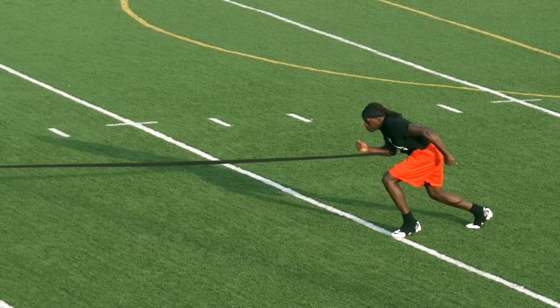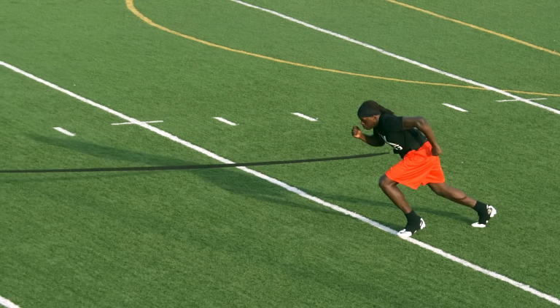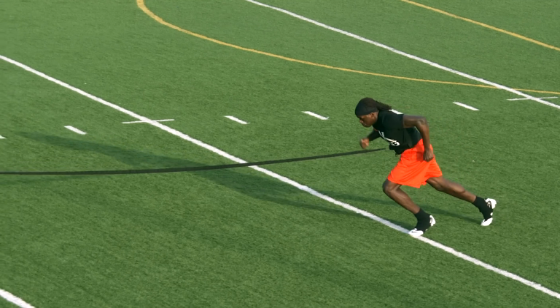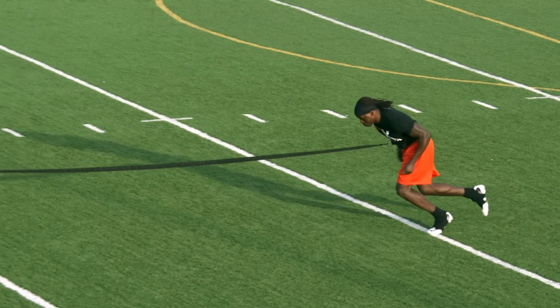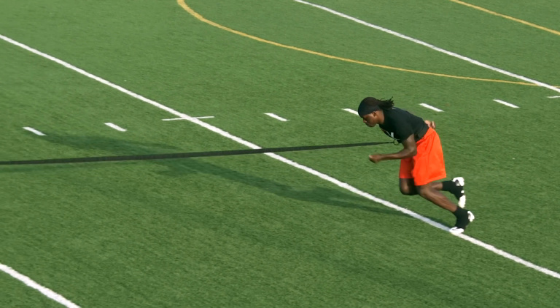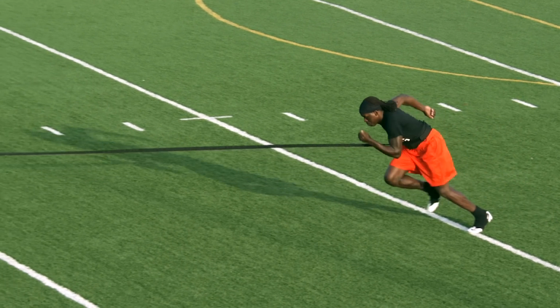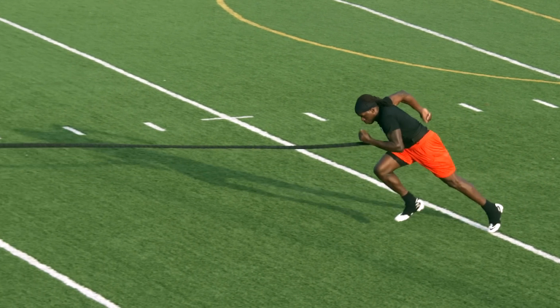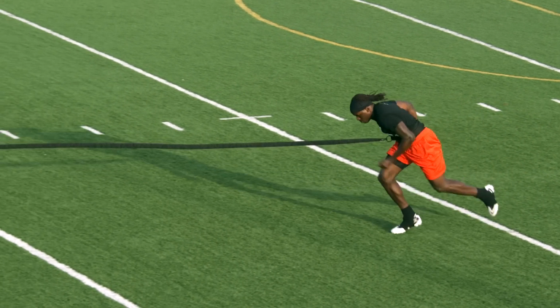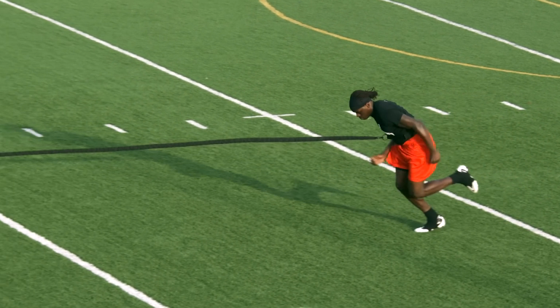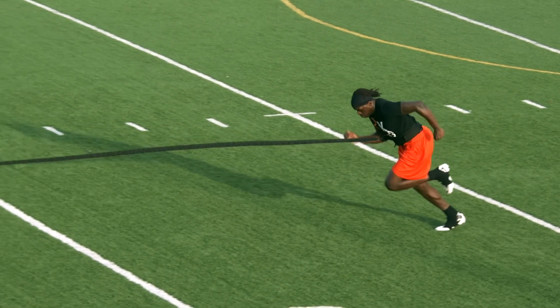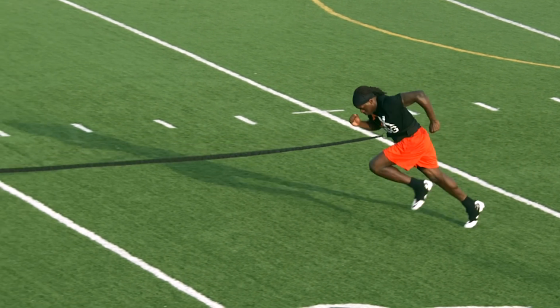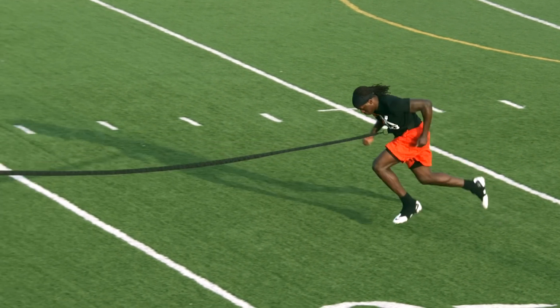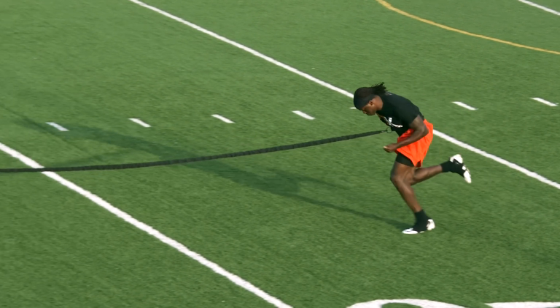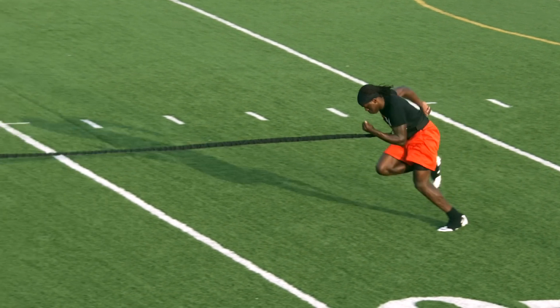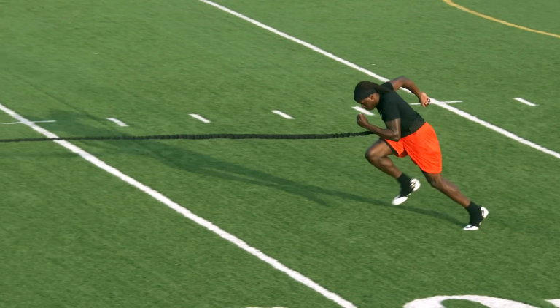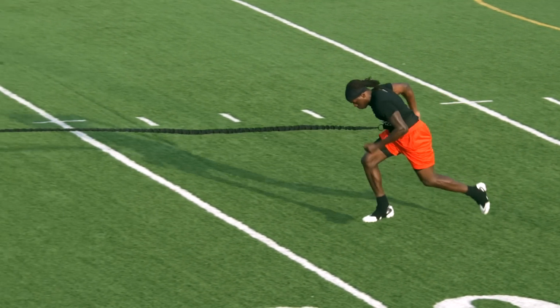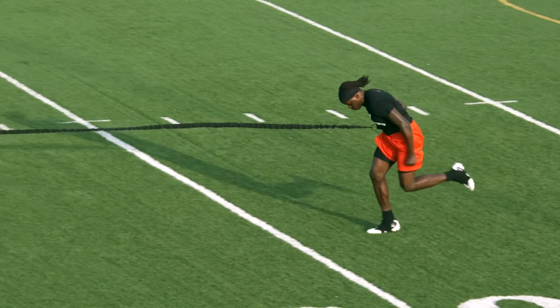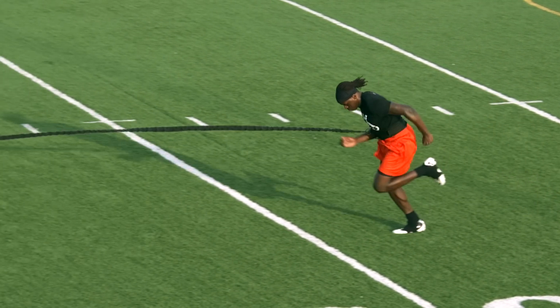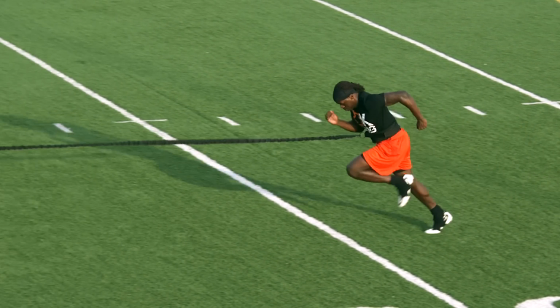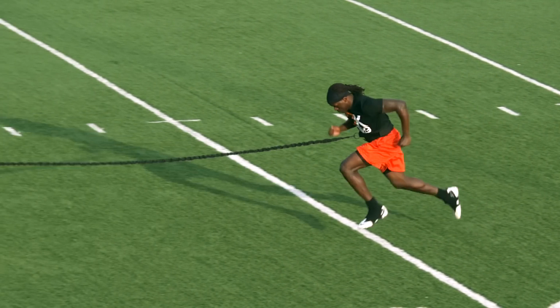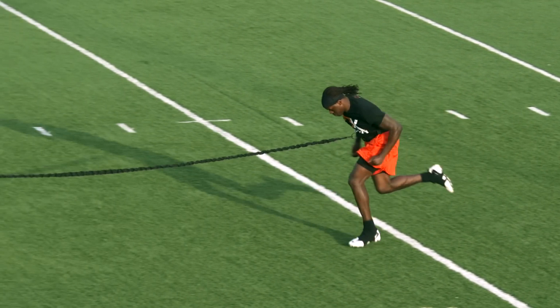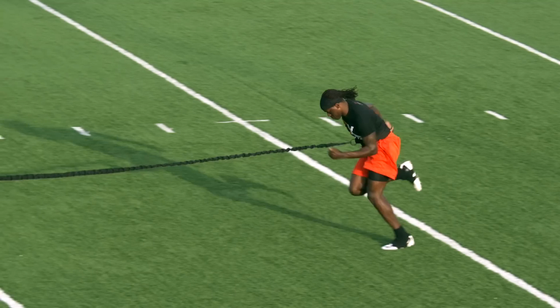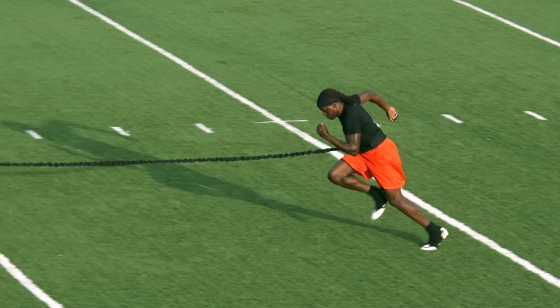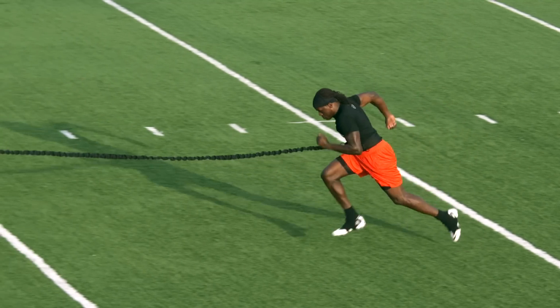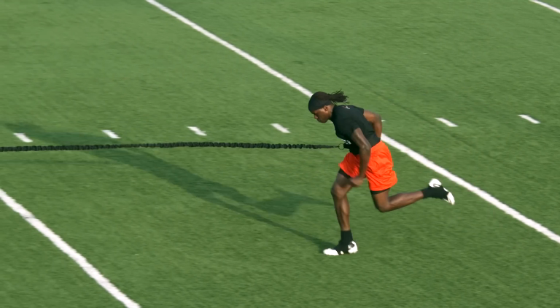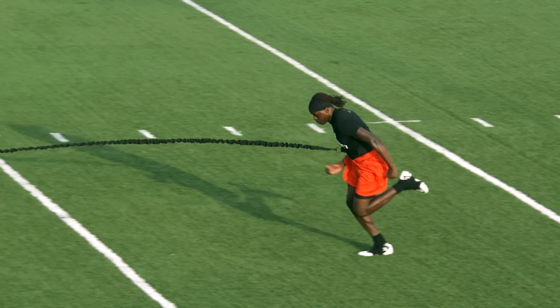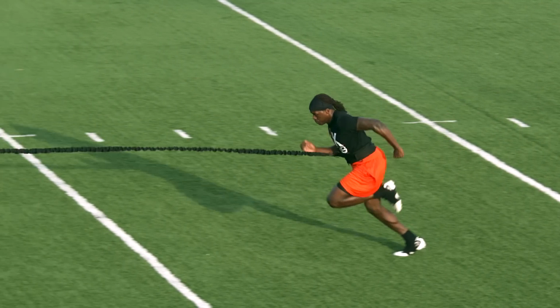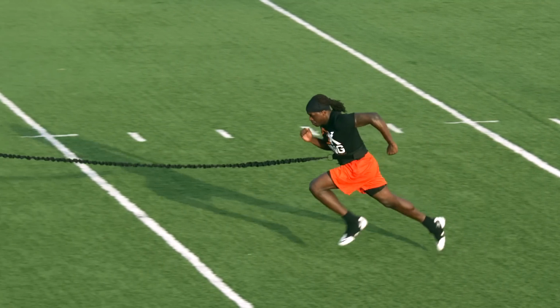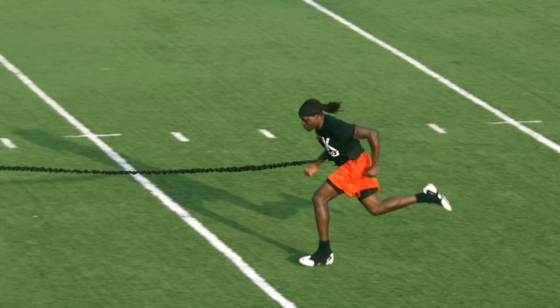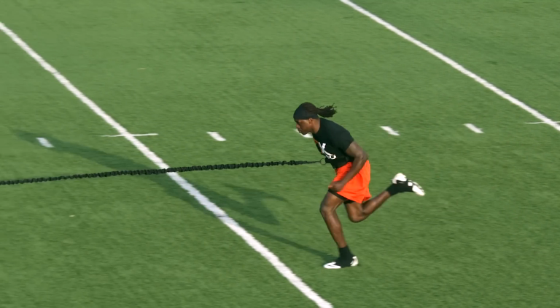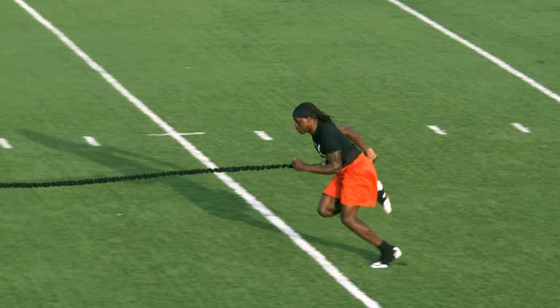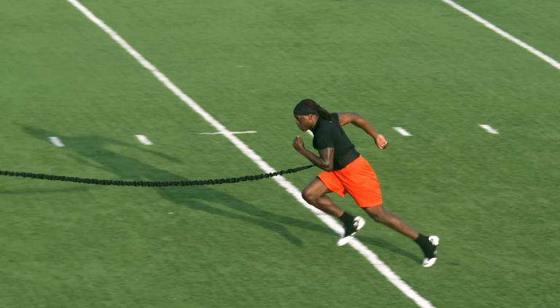Overspeed training allows you to run faster than you could on your own effort alone. Have your coach or training partner walk out in front of you till there is enough tension in the cable, but not to exceed 24 feet.